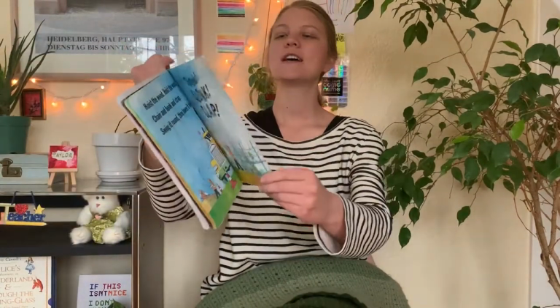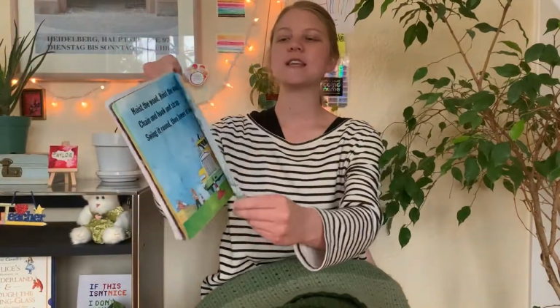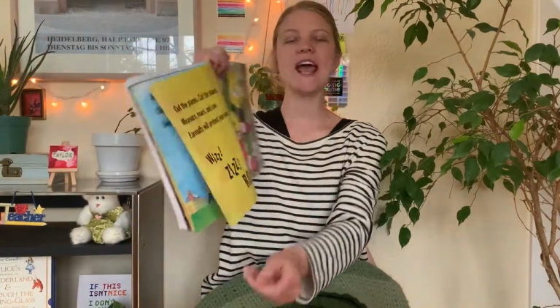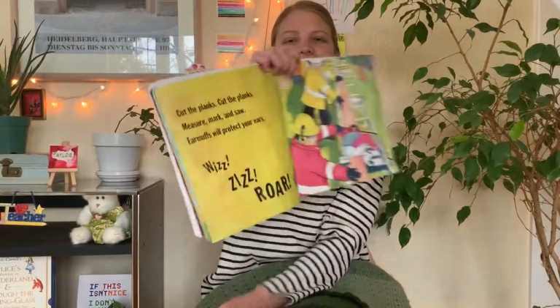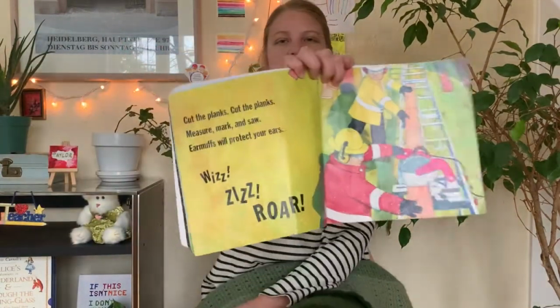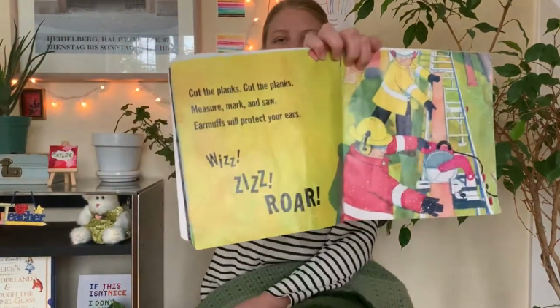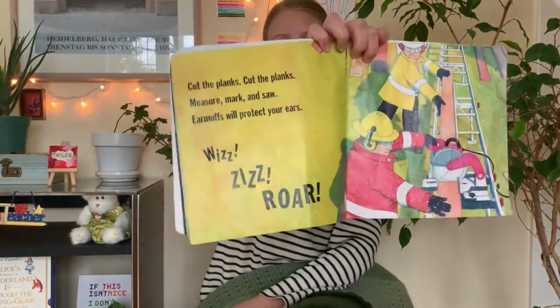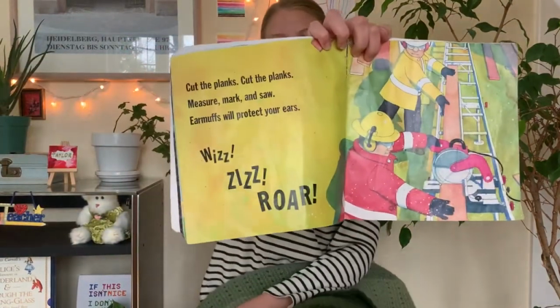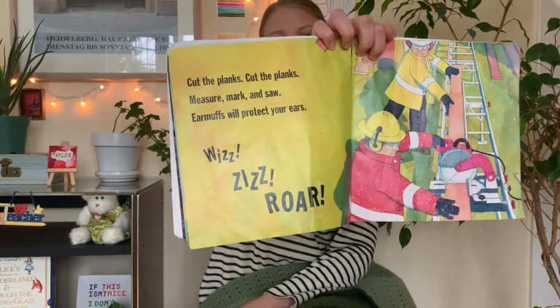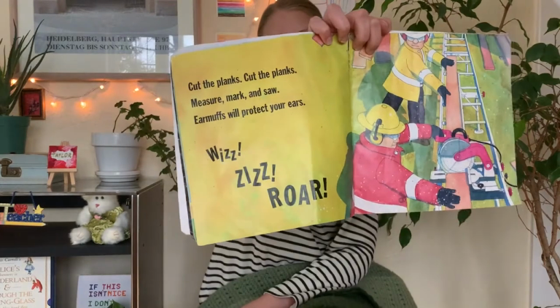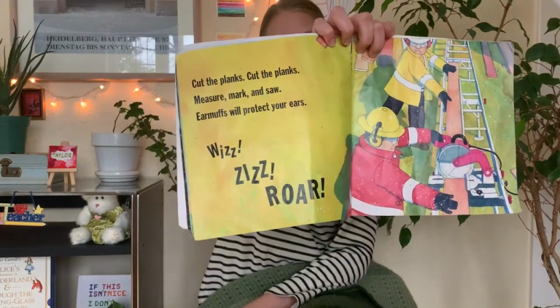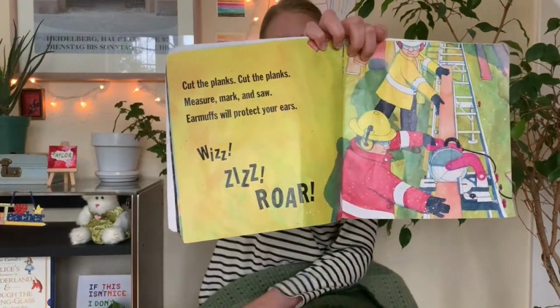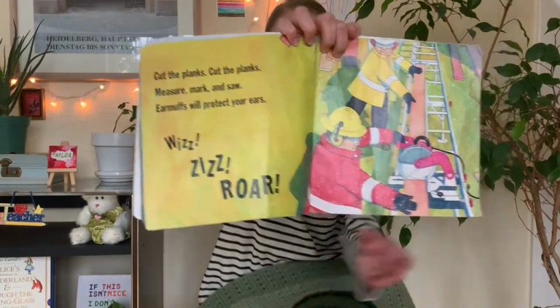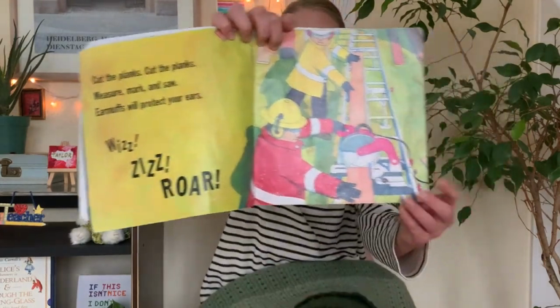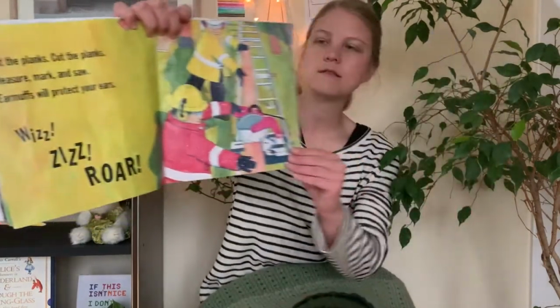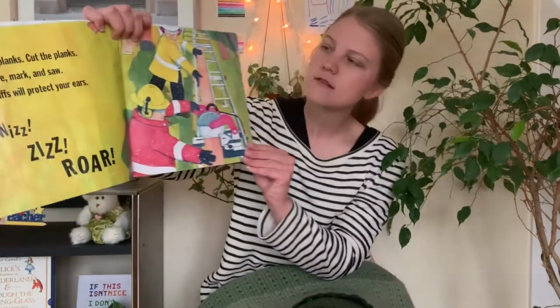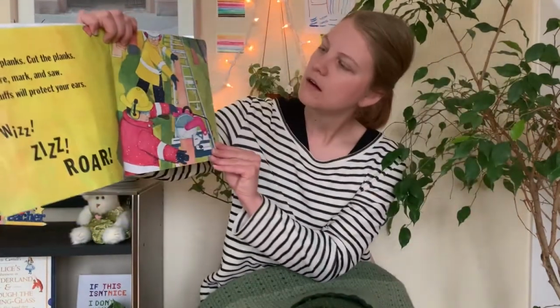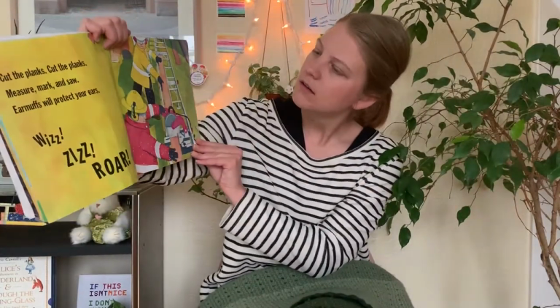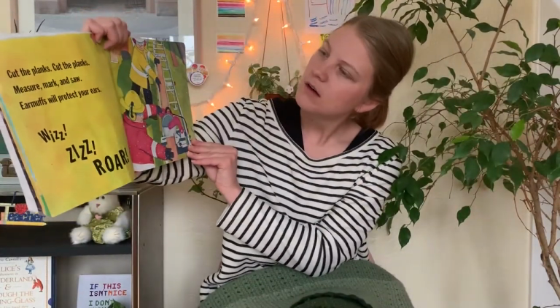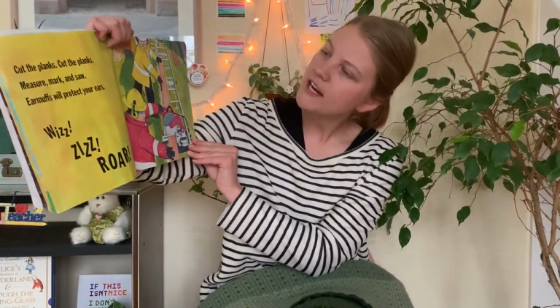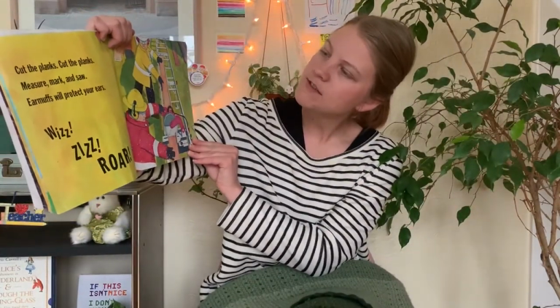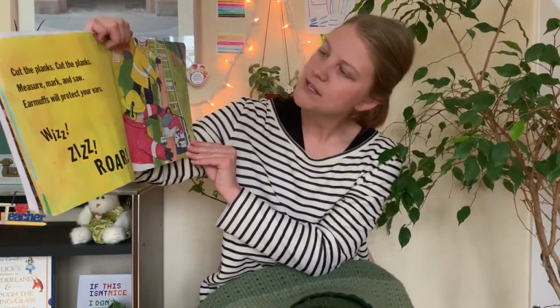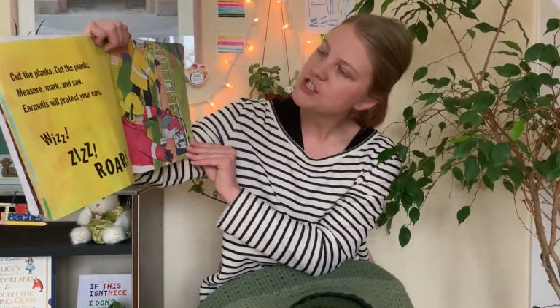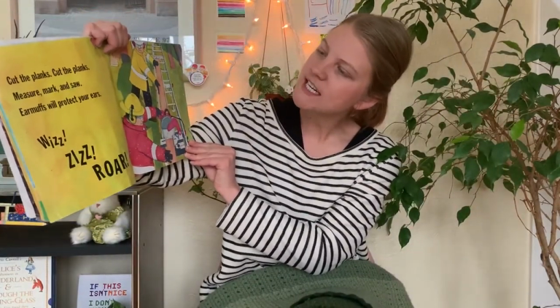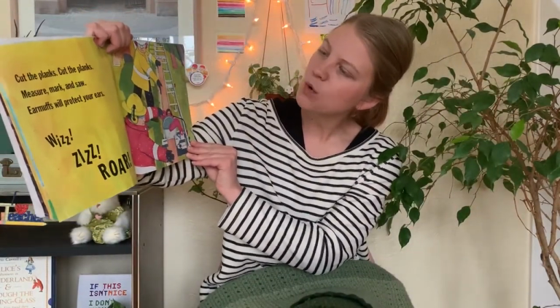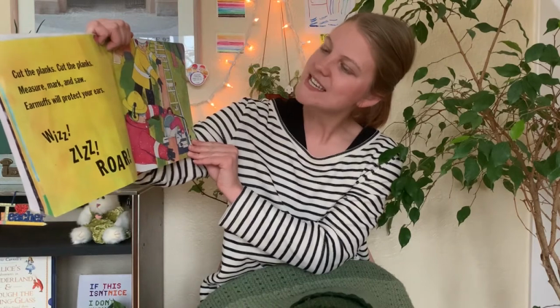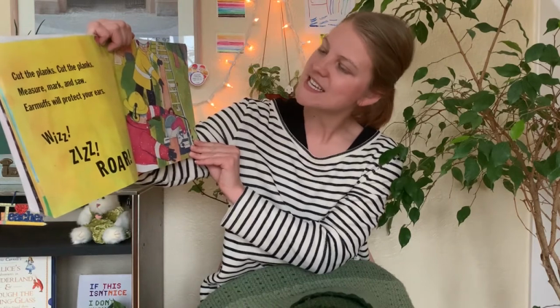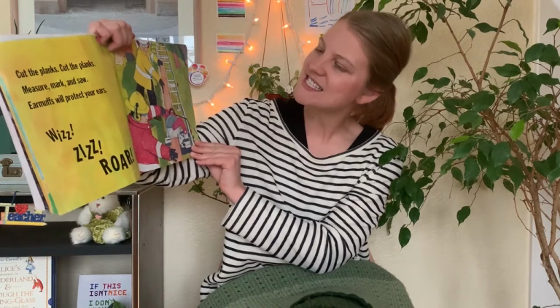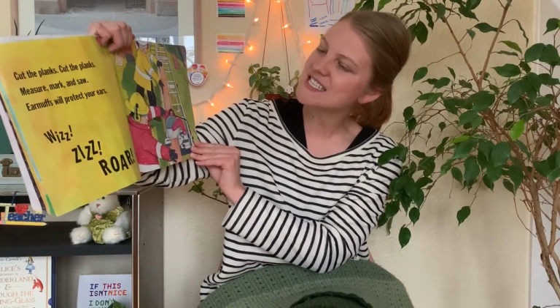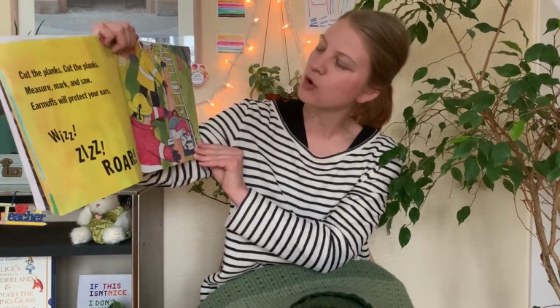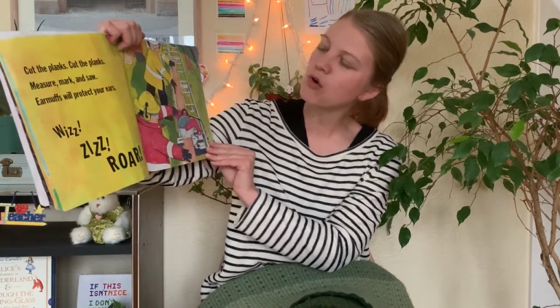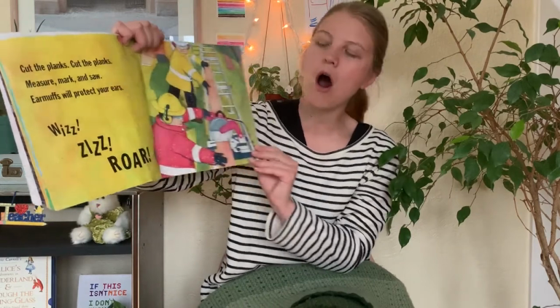Cut the planks. Cut the planks. Measure, mark, and saw. Earmuffs will protect your ears. Whizz, zizz, roar.